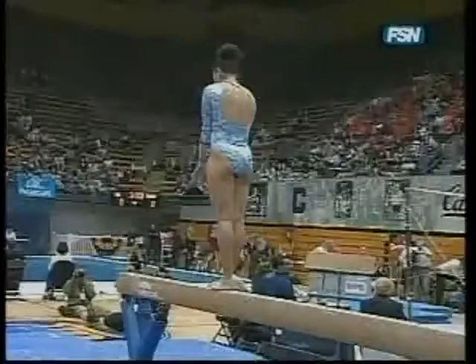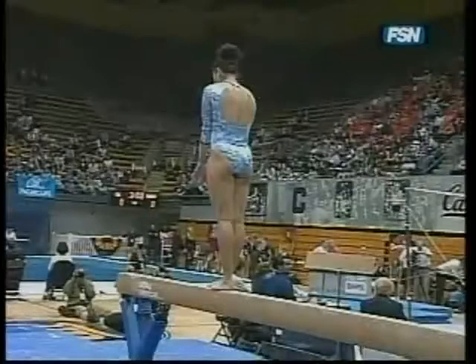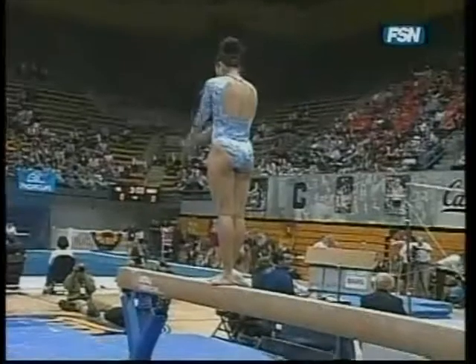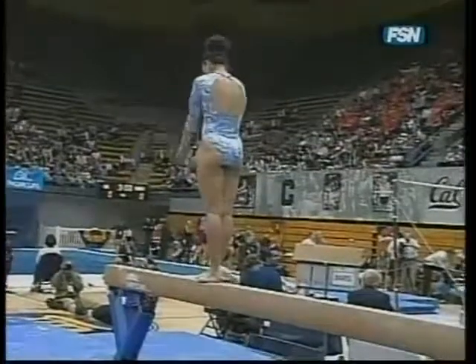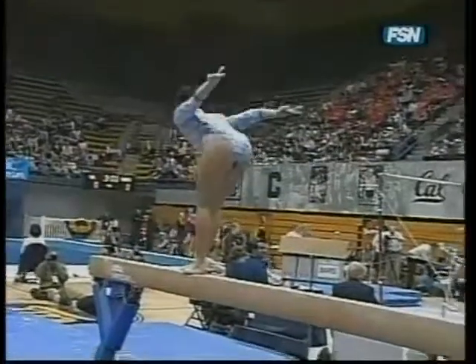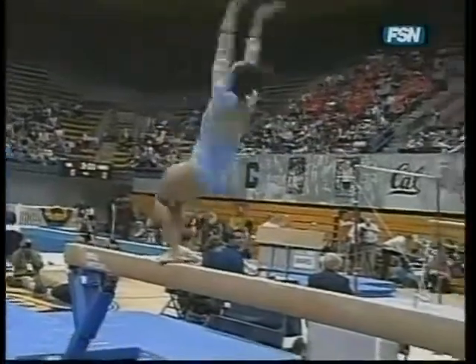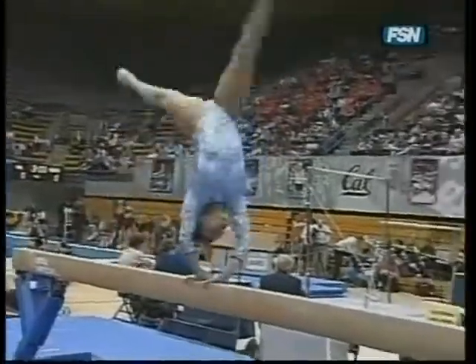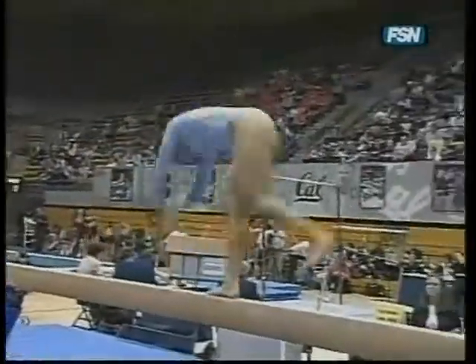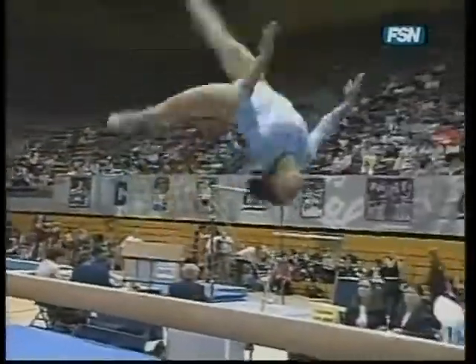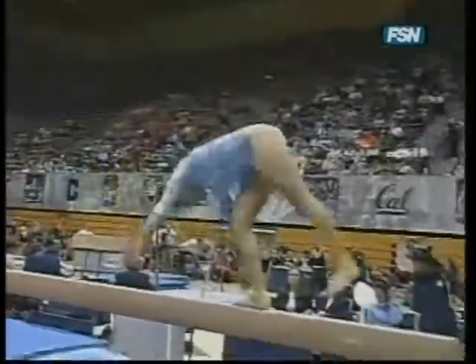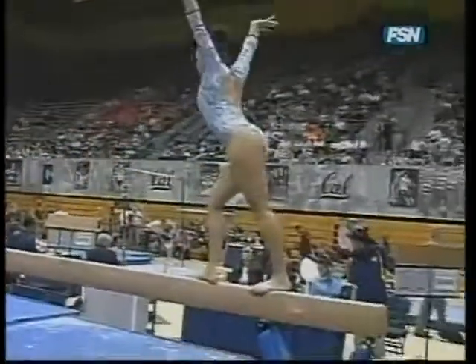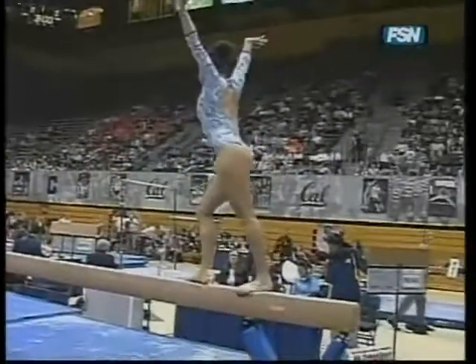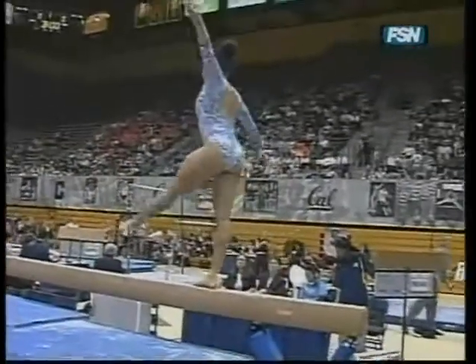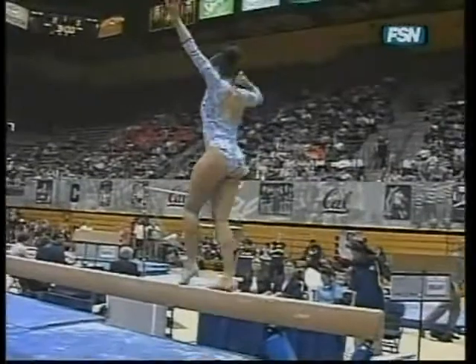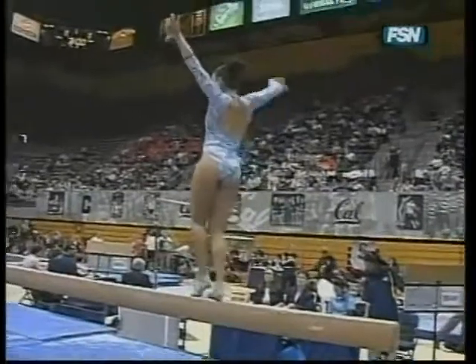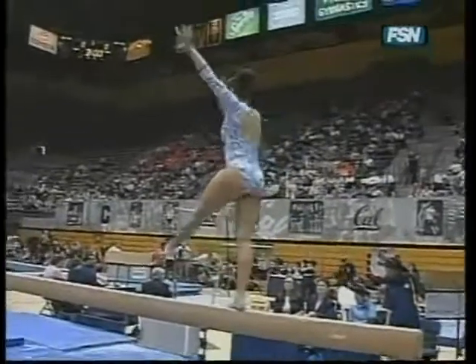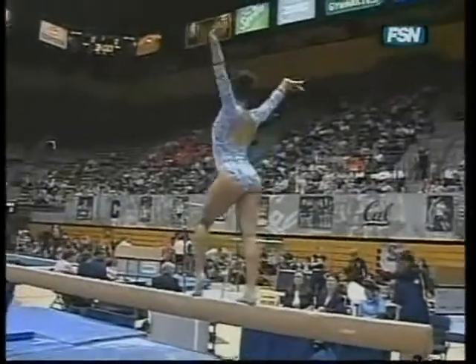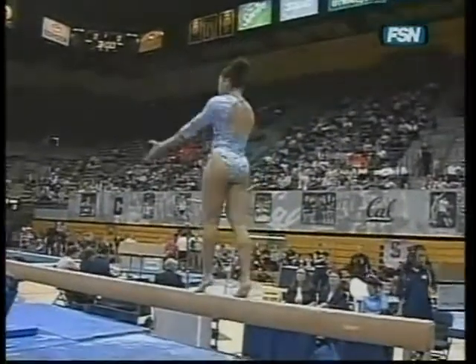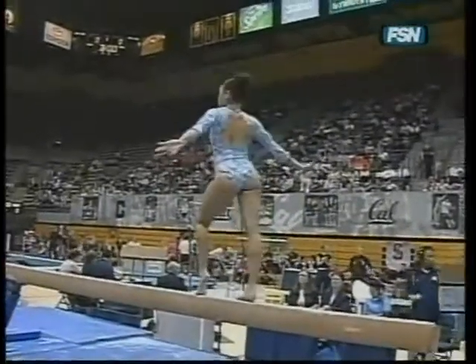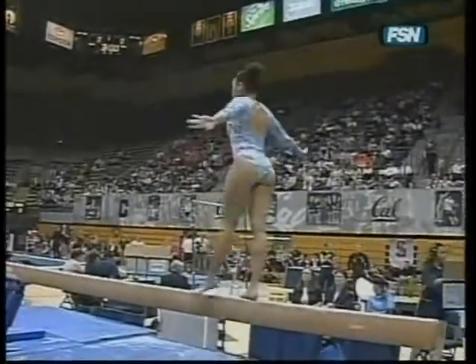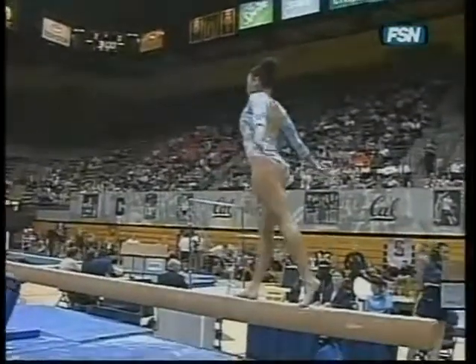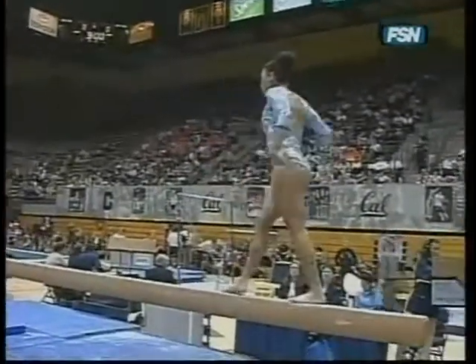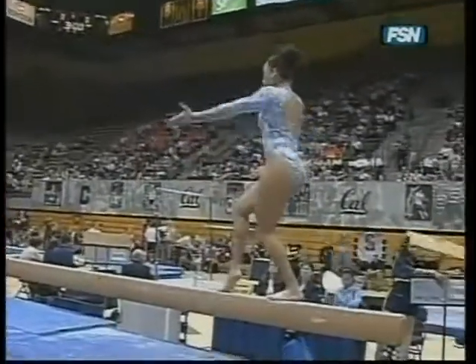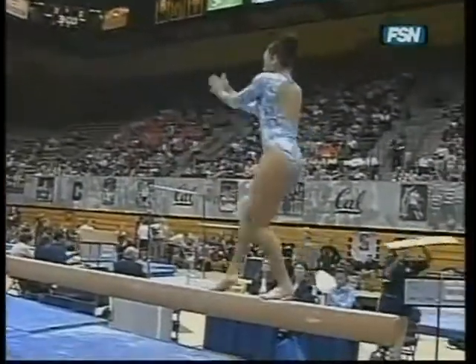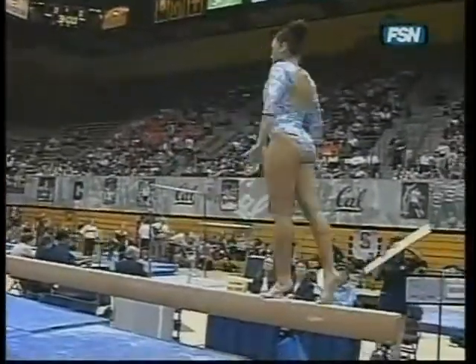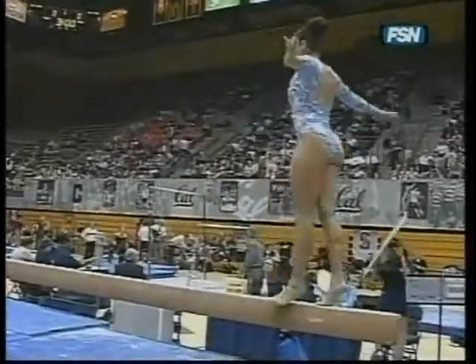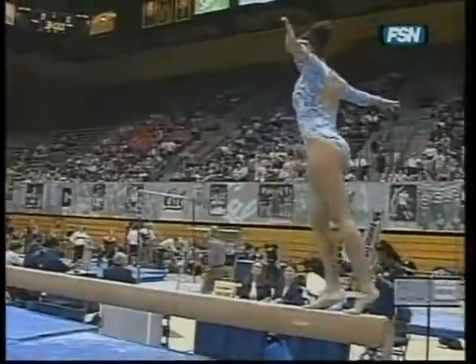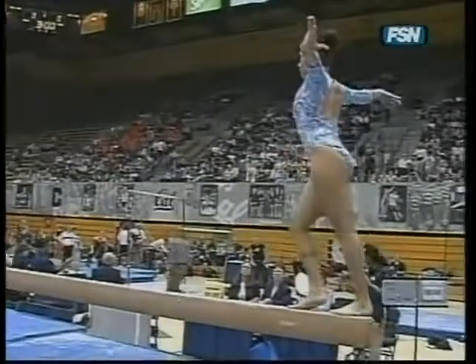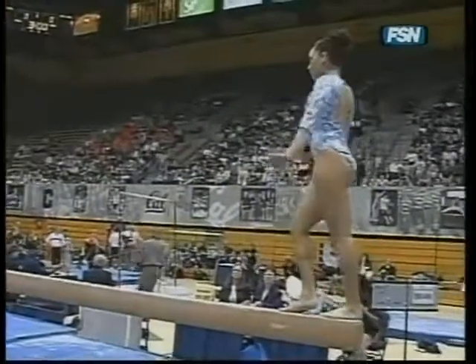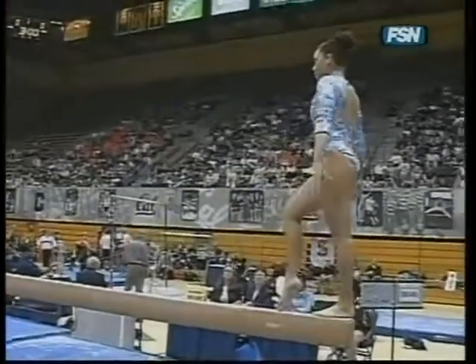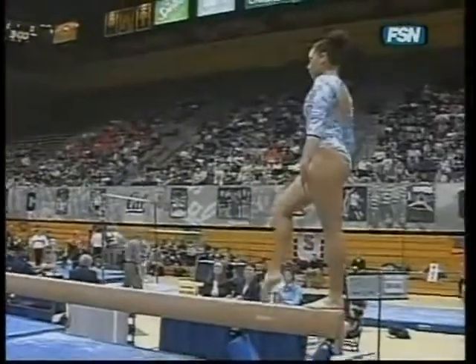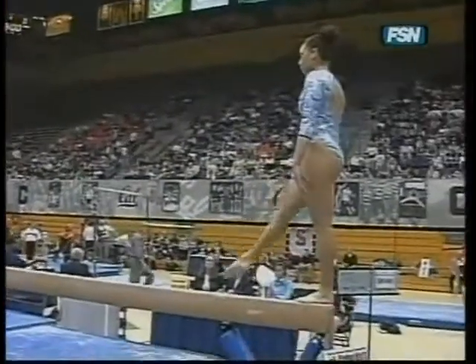When you're the first performer, we move now to the balance beam. UCLA normally very good on beam, and this is Jordan Schweikert. So far, so good. Beautiful flight series we just saw — back handspring layout.